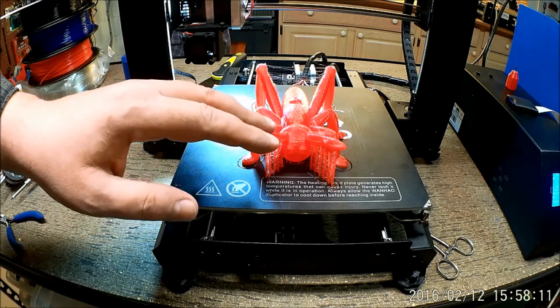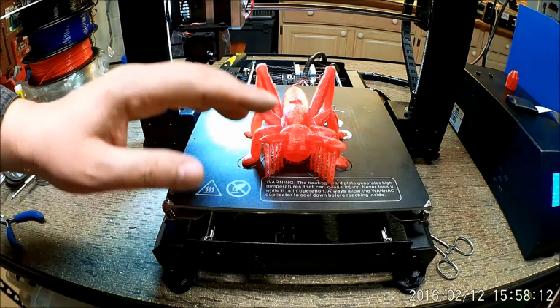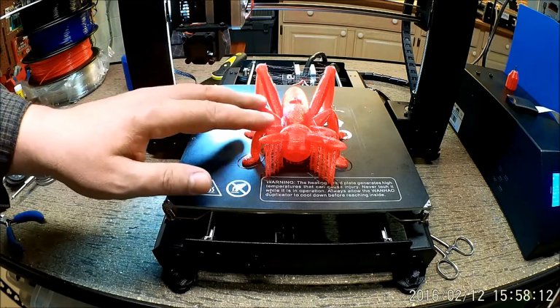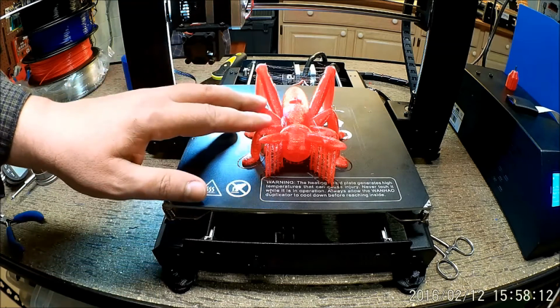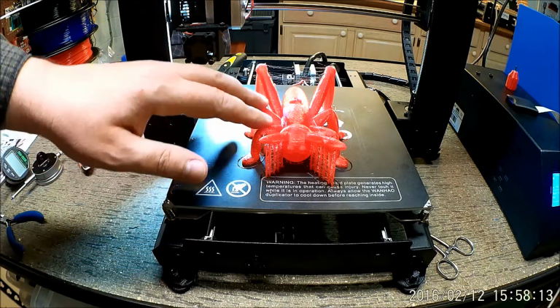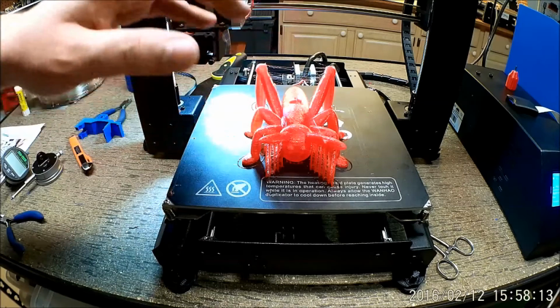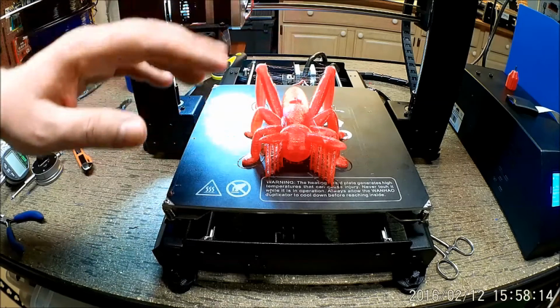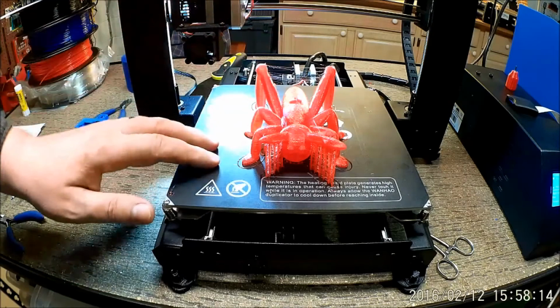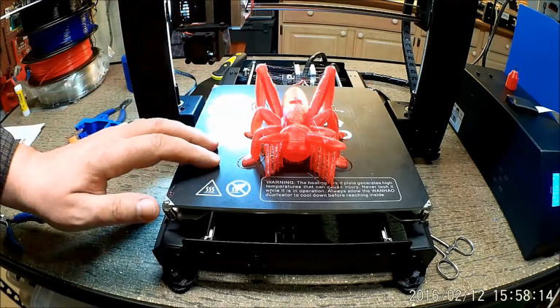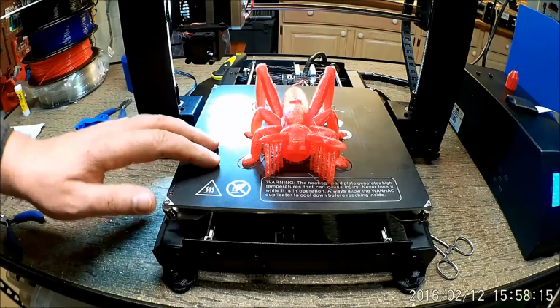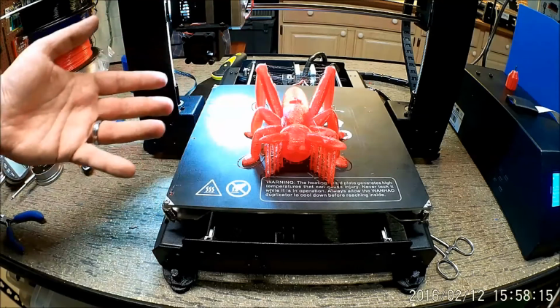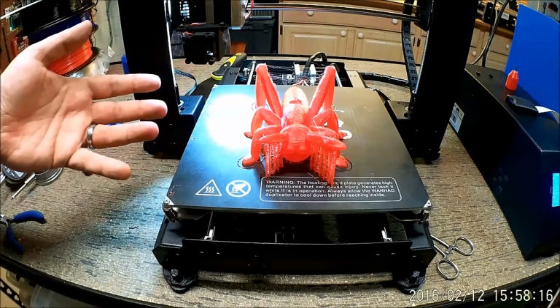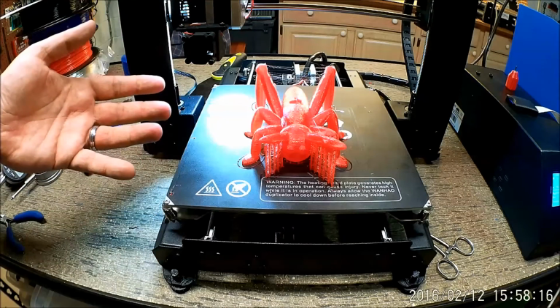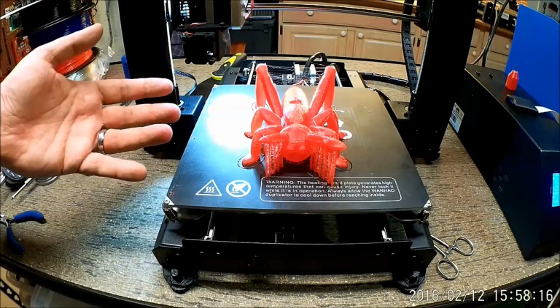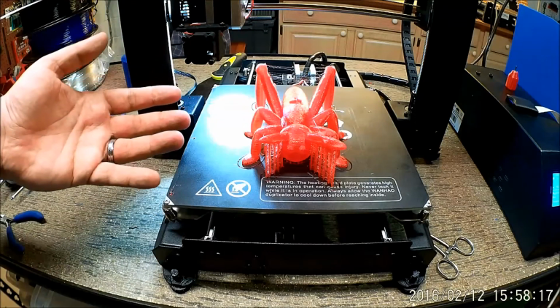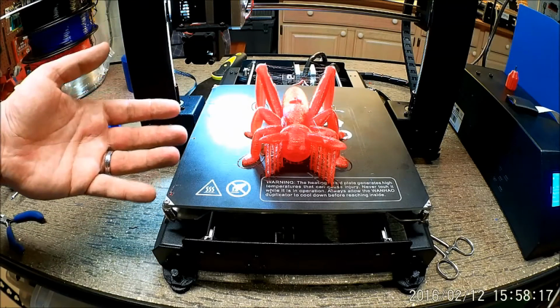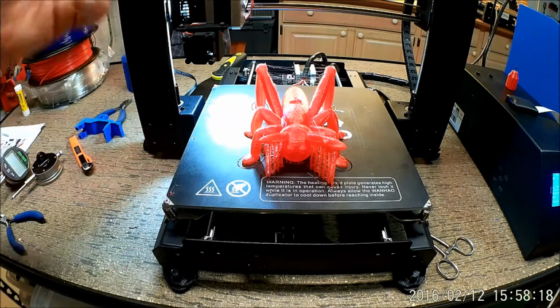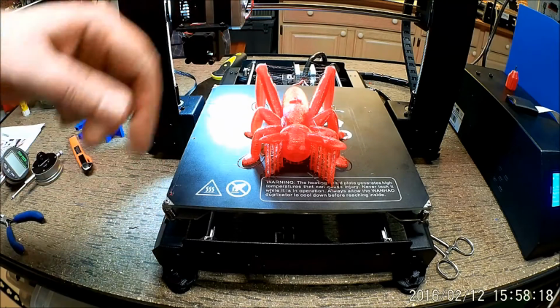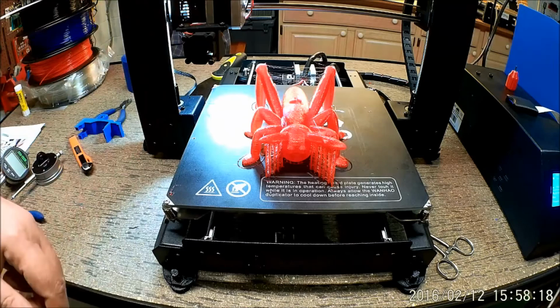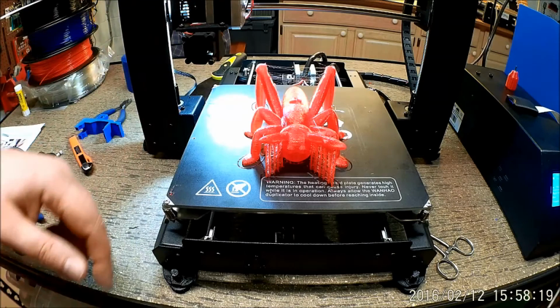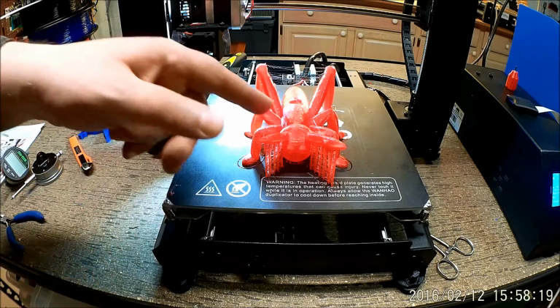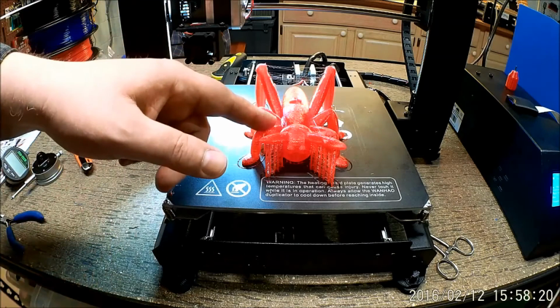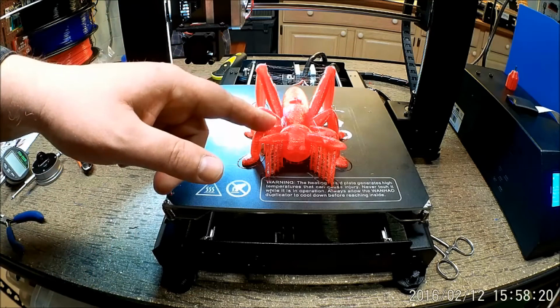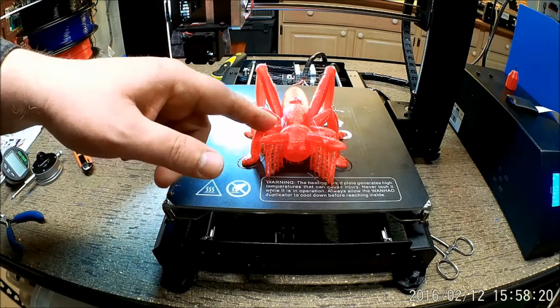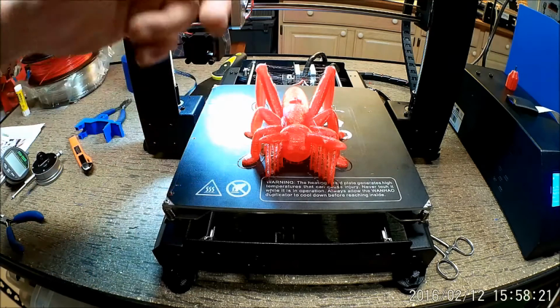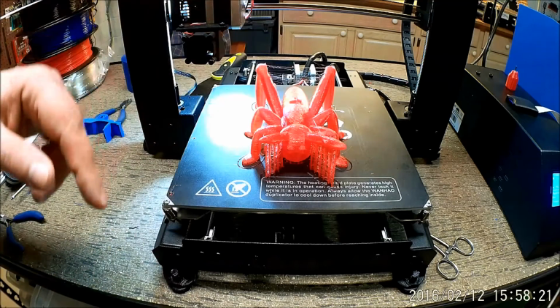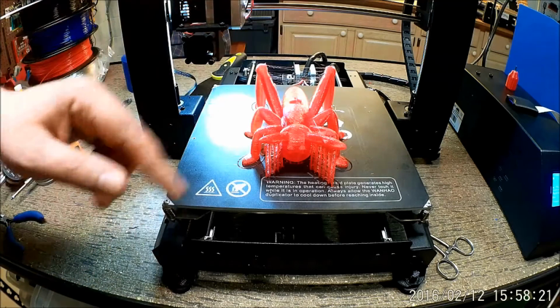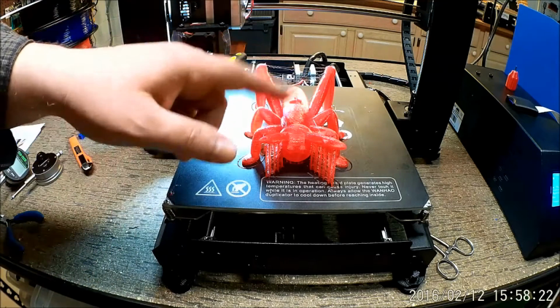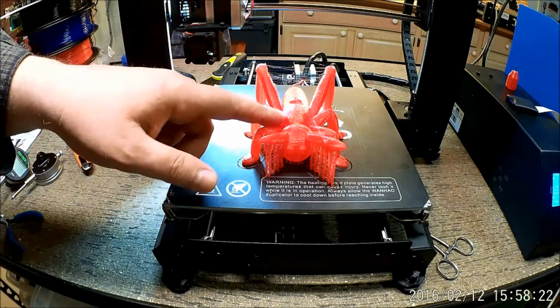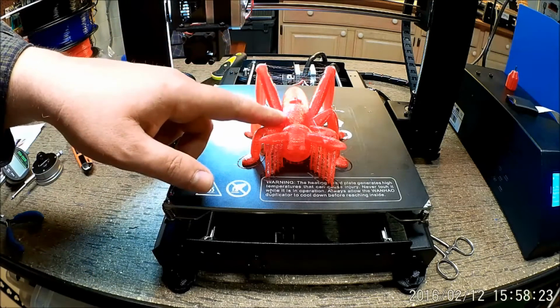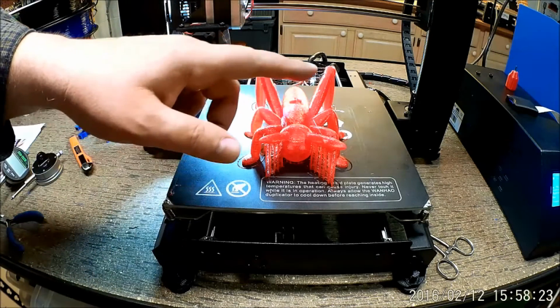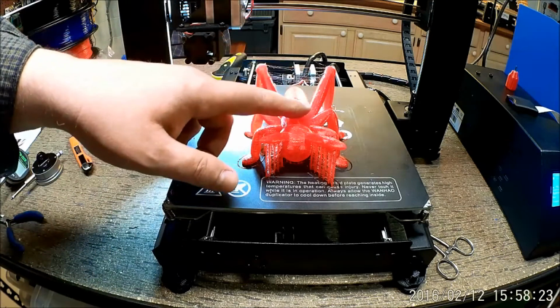Two antennas, six legs, and so on. So what's any self-respecting grandfather to do? Well, went to Thingiverse and found a bug. But before we go there, let's take a look at how this printed.